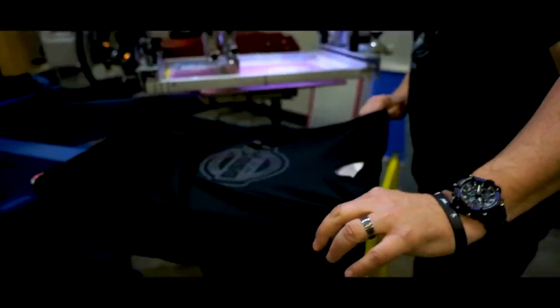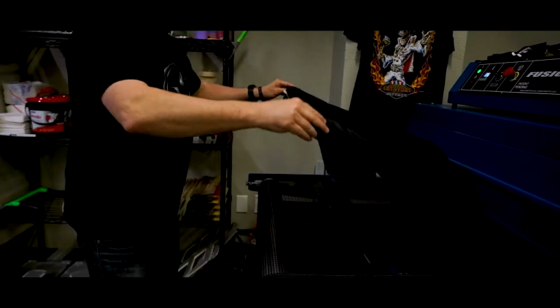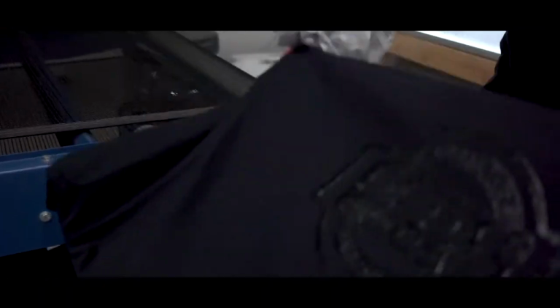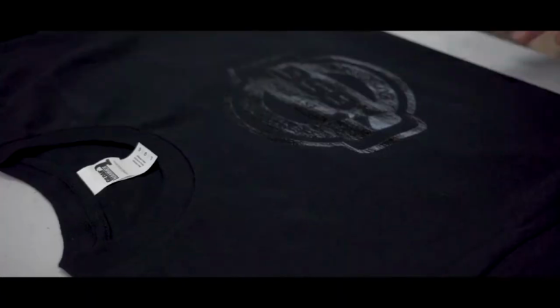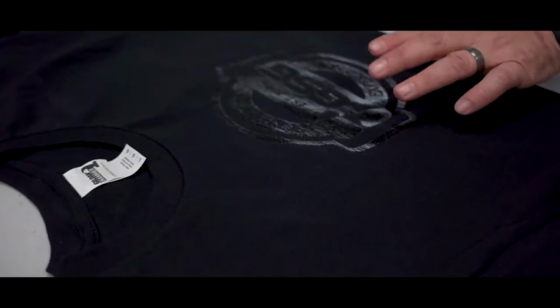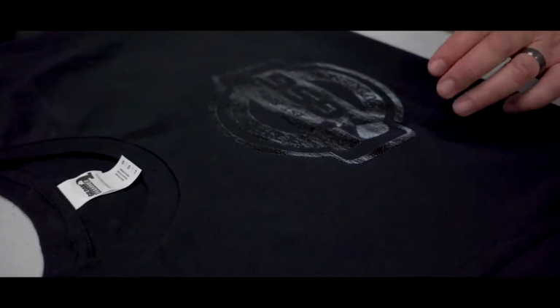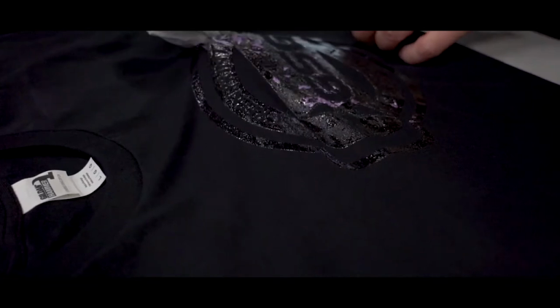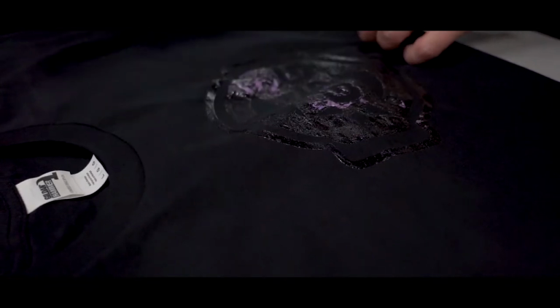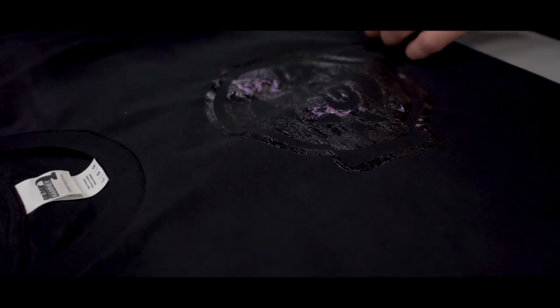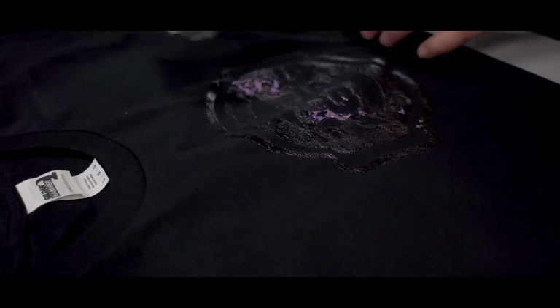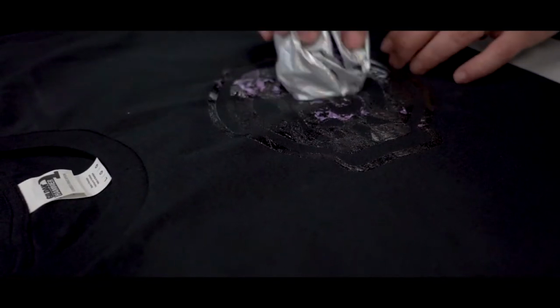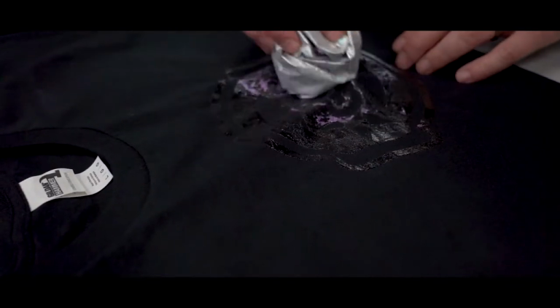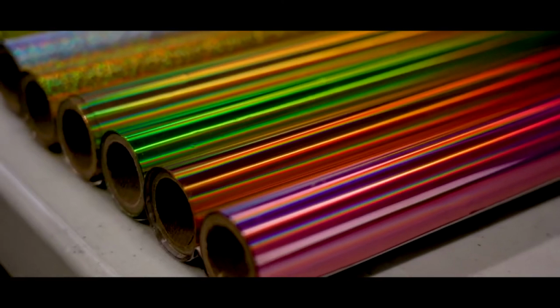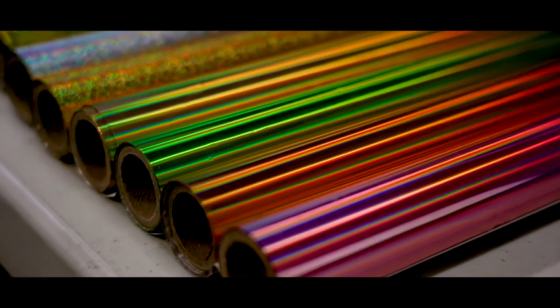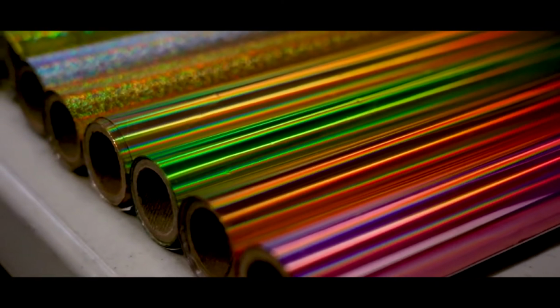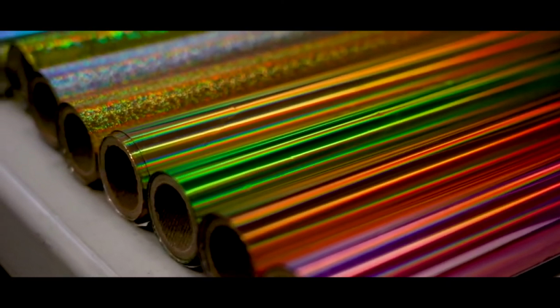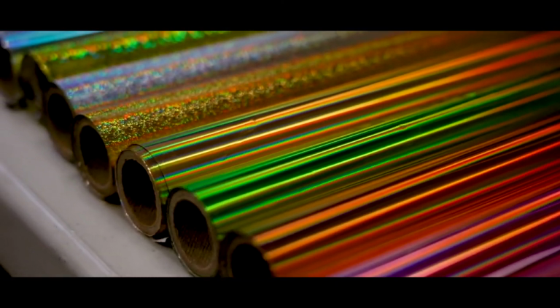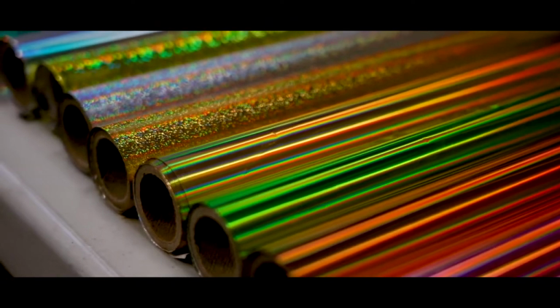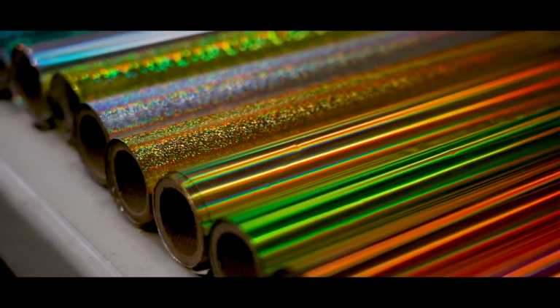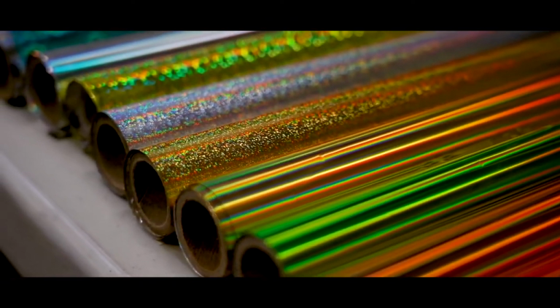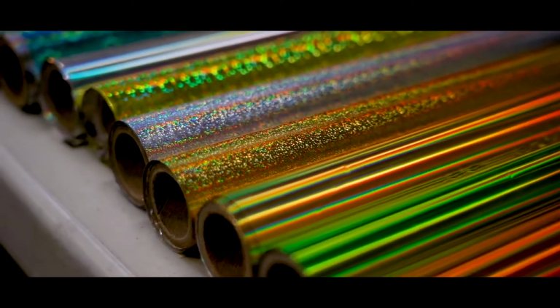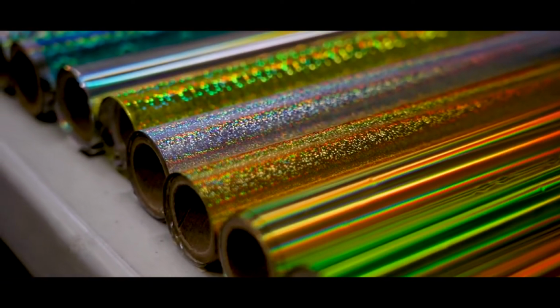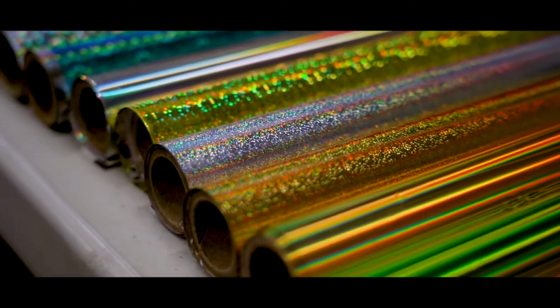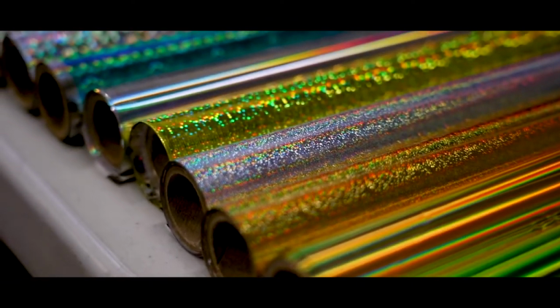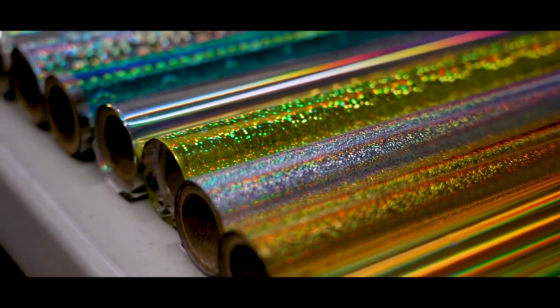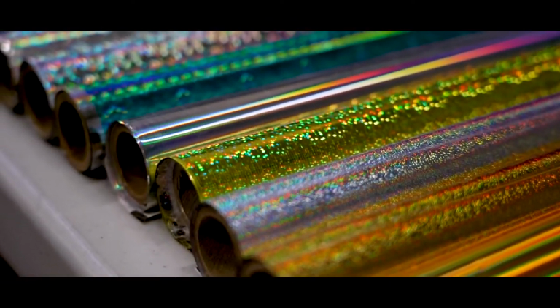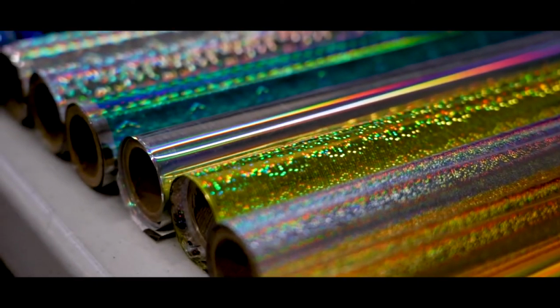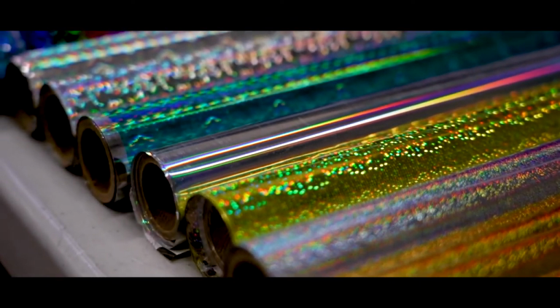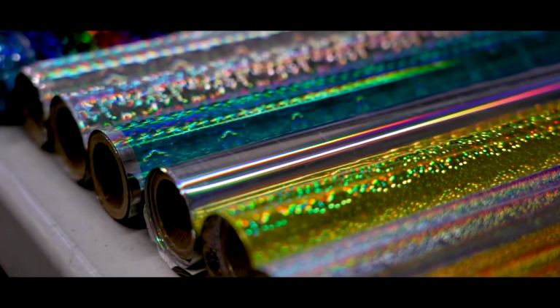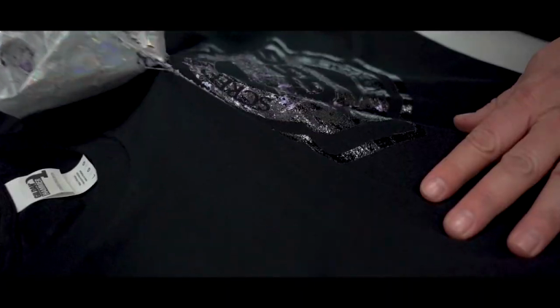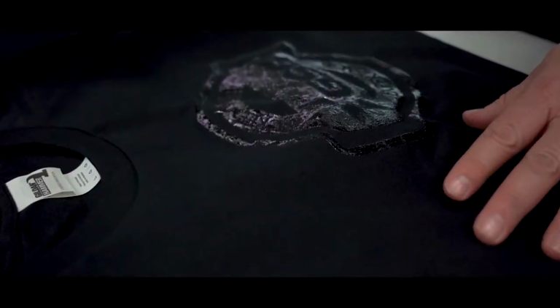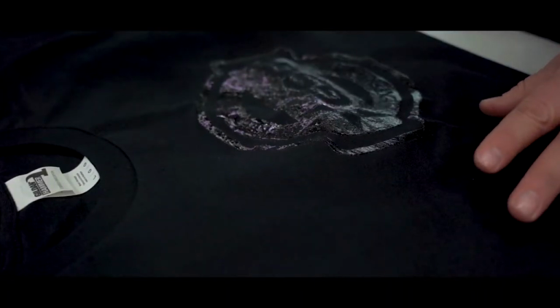While you may think HTV, foil can also be transferred to standard plastisol inks and special effects plastisol. With over 40 color options, you'll find the right look to complement any design and make your customers' mouths drop.